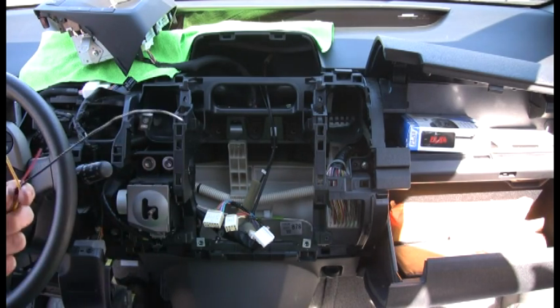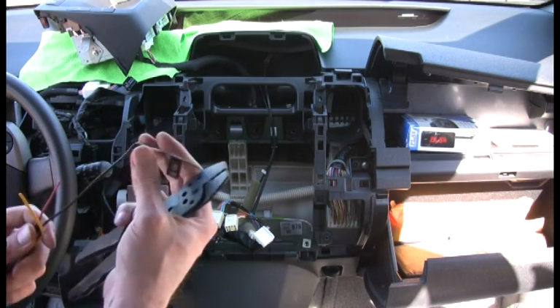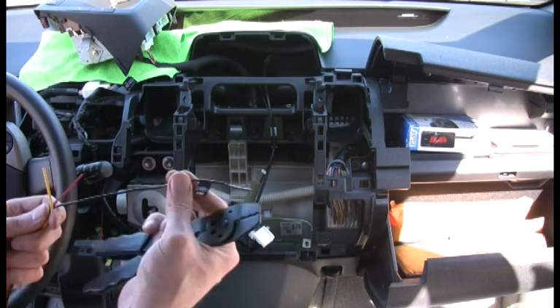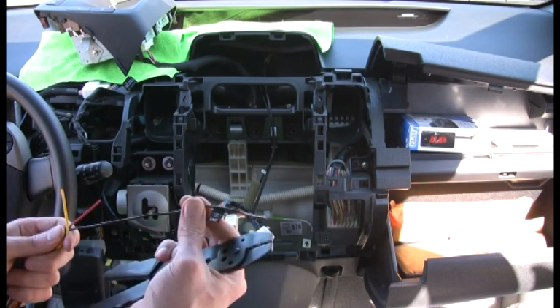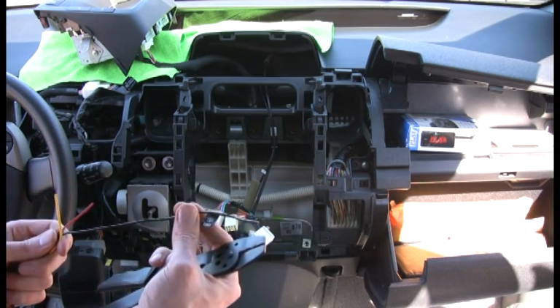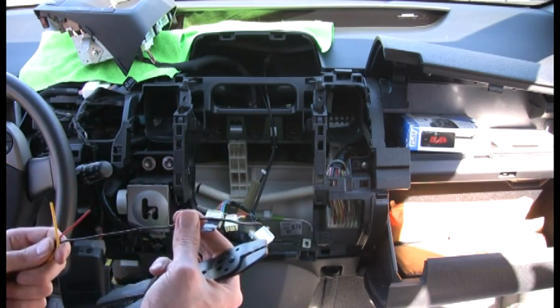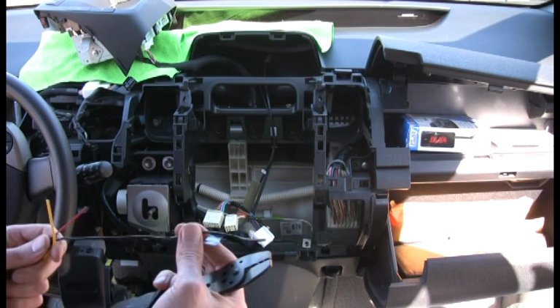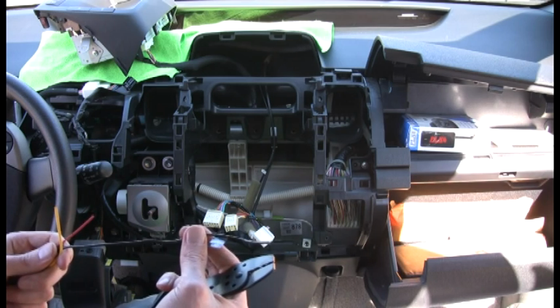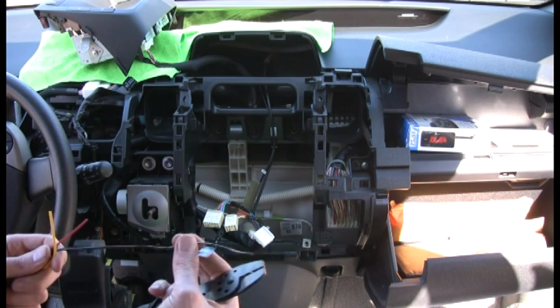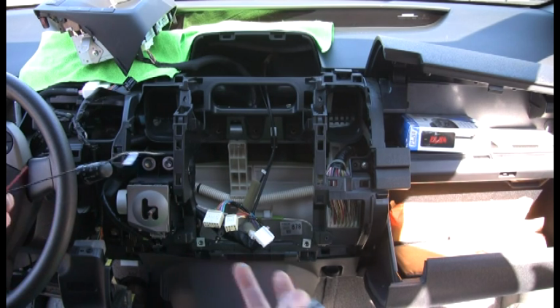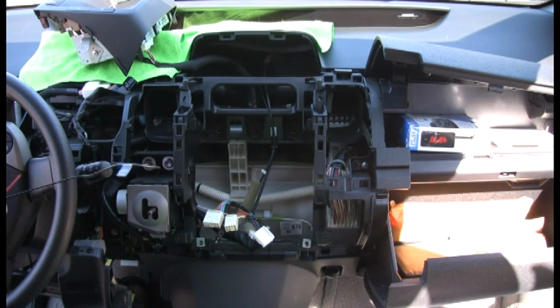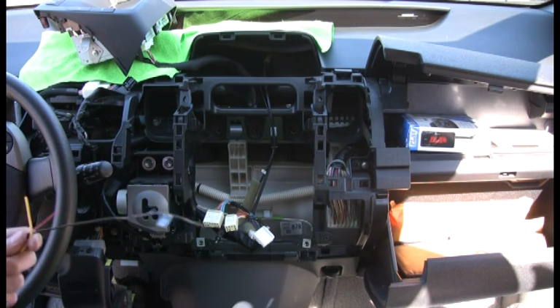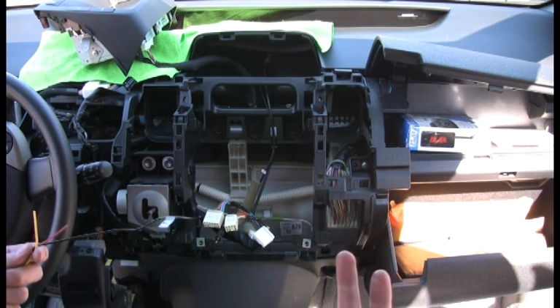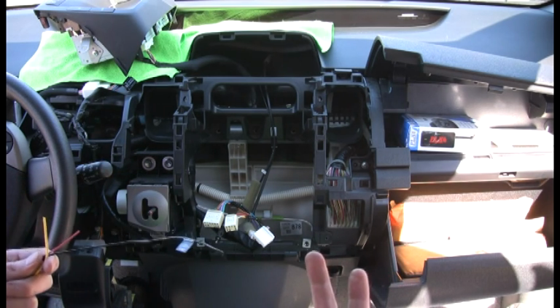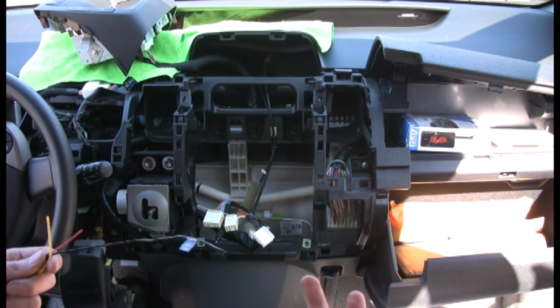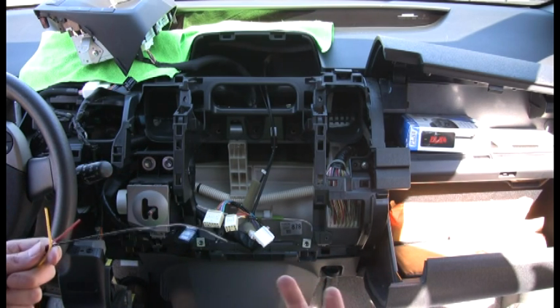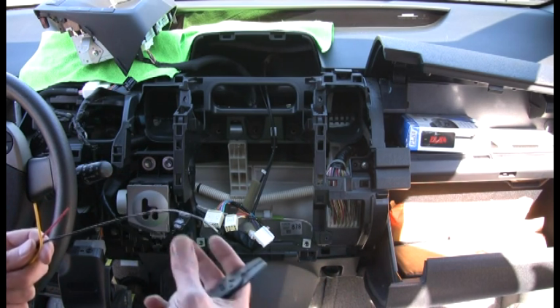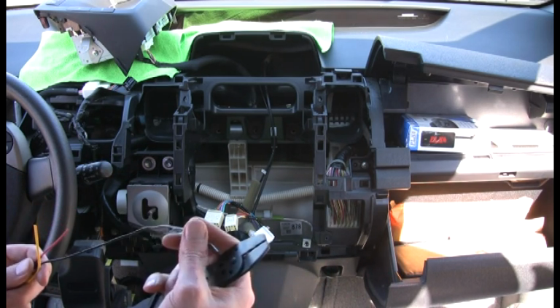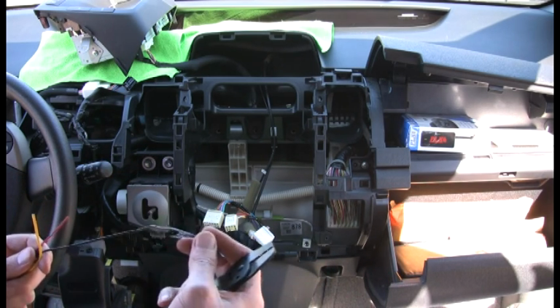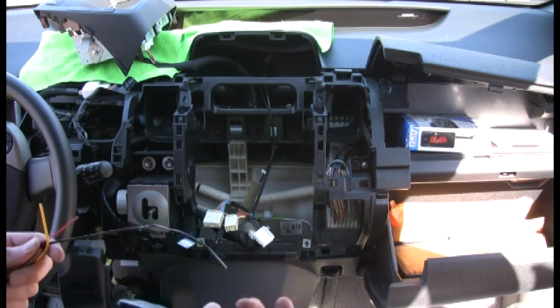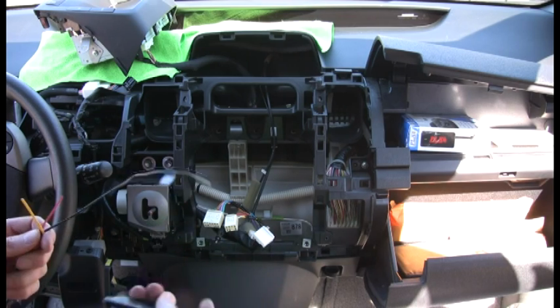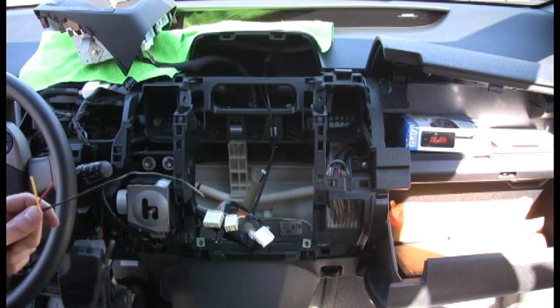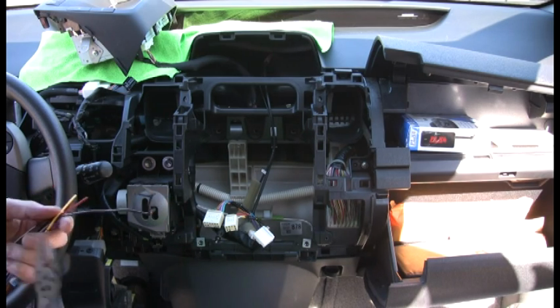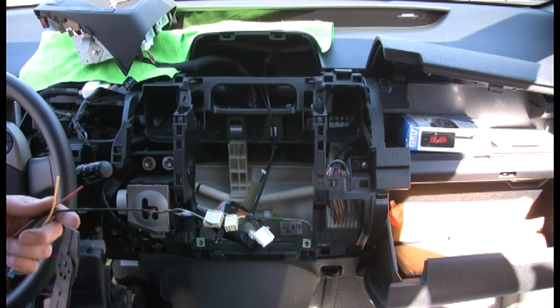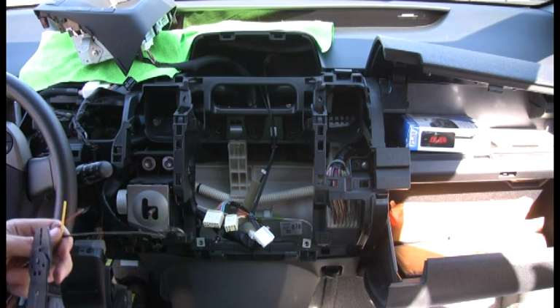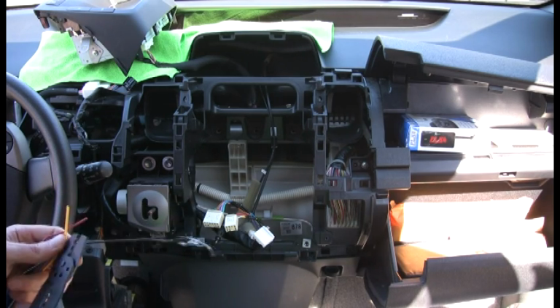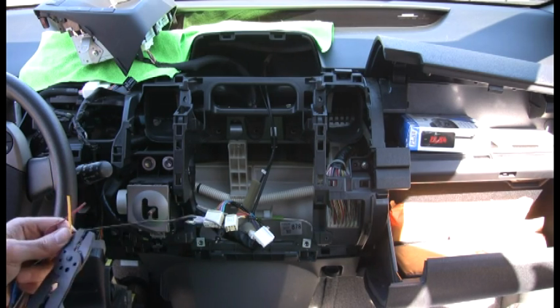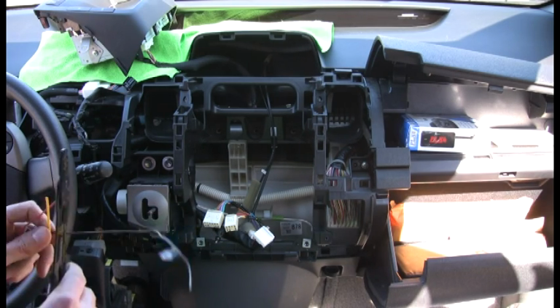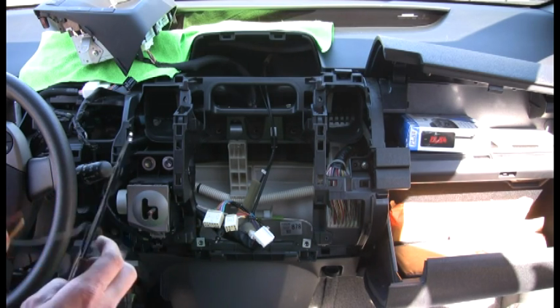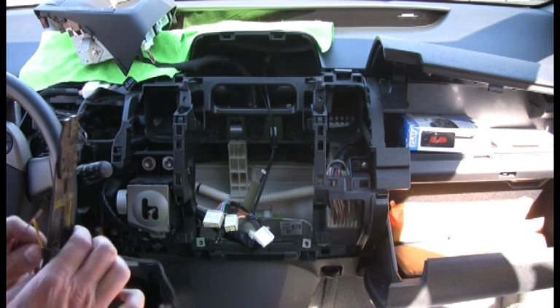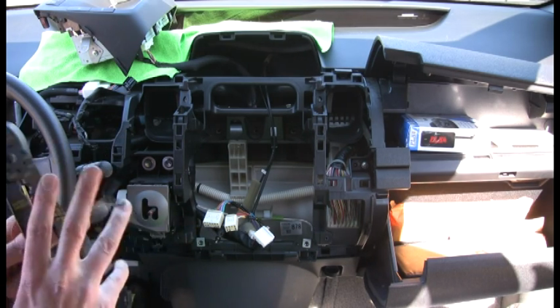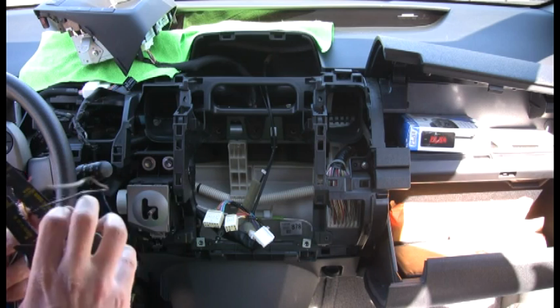They make a longer black one if you're going to do a chassis ground, but all the wiring harnesses have grounds on them so pretty much nobody uses that anymore. Just to clean up your wiring, try to cut them all the same length.